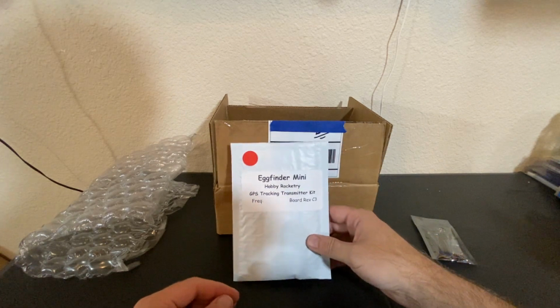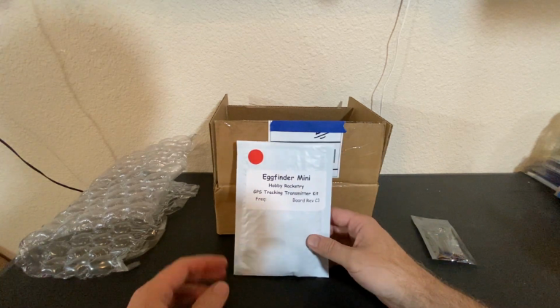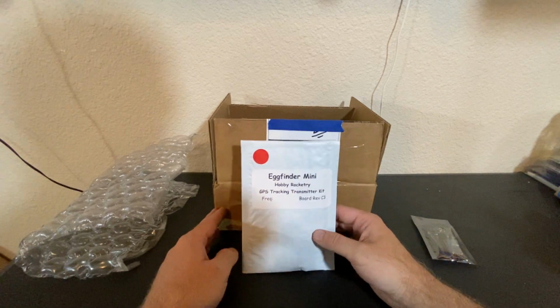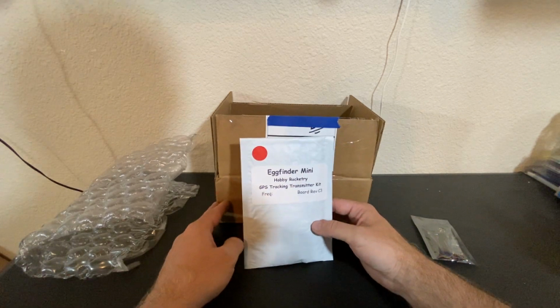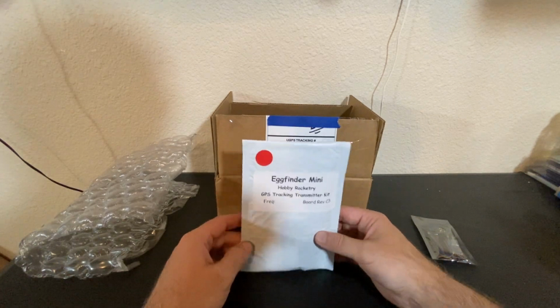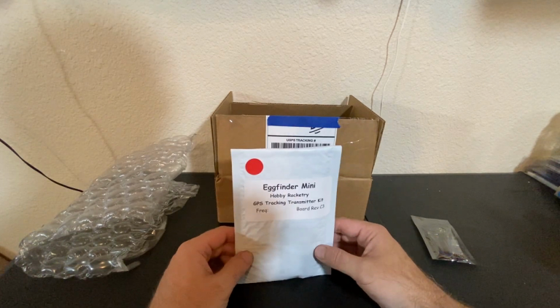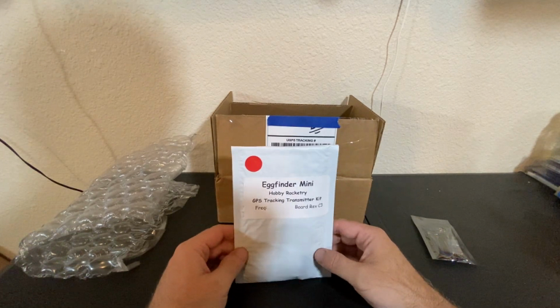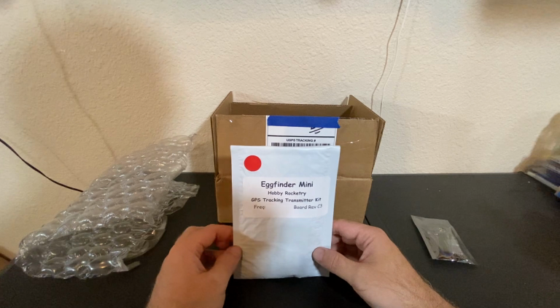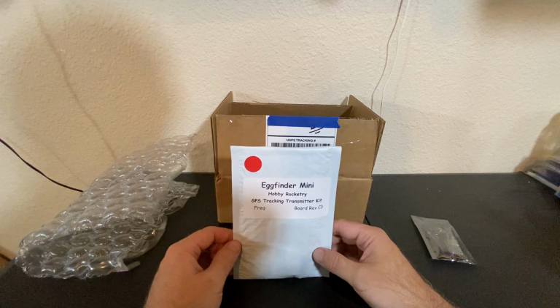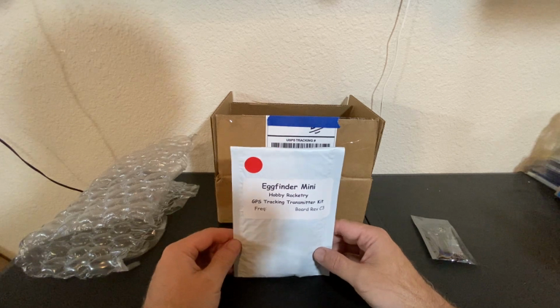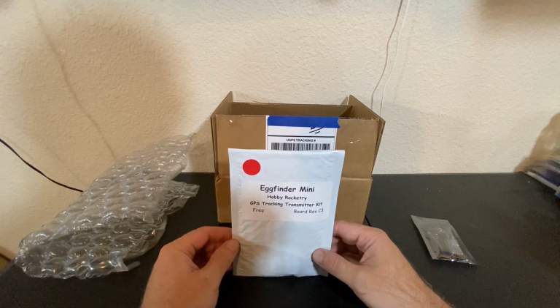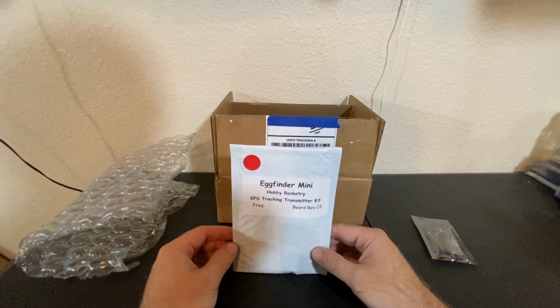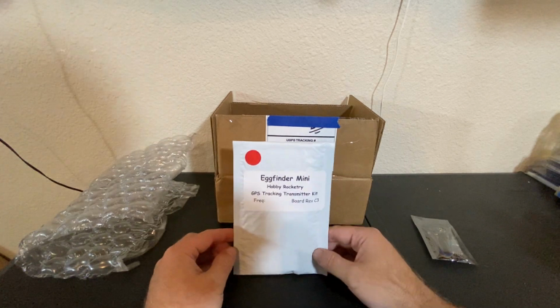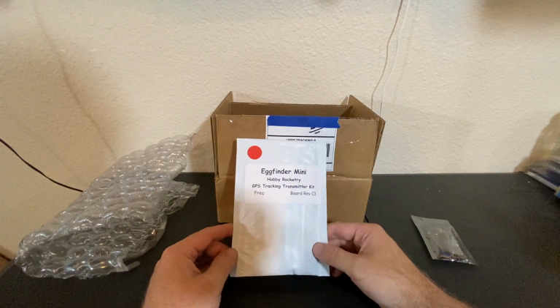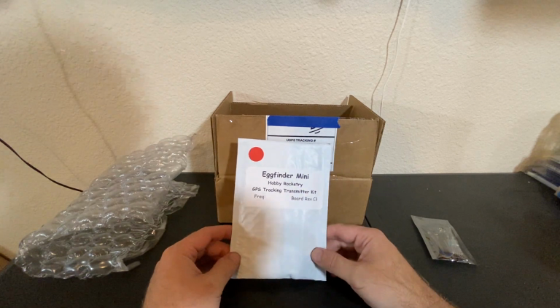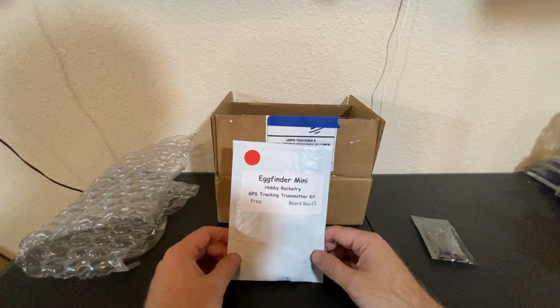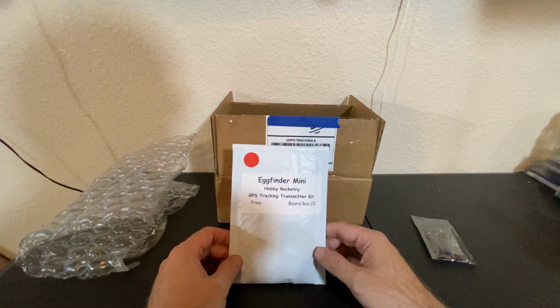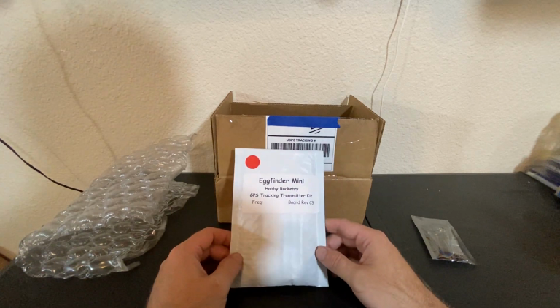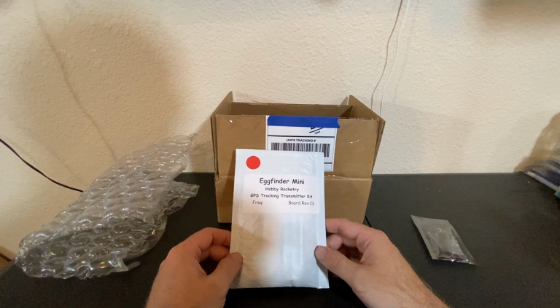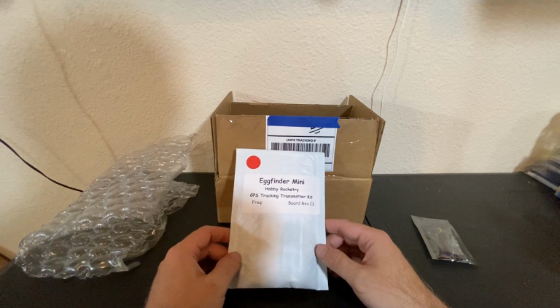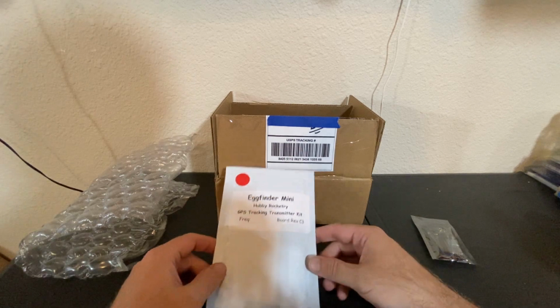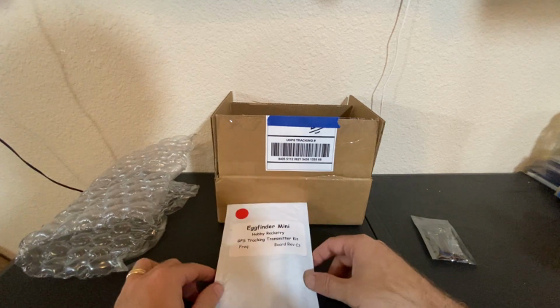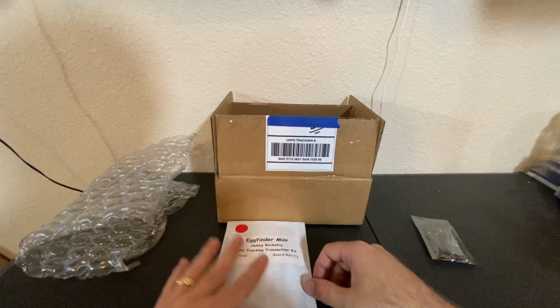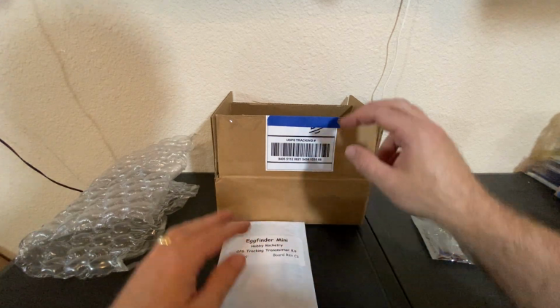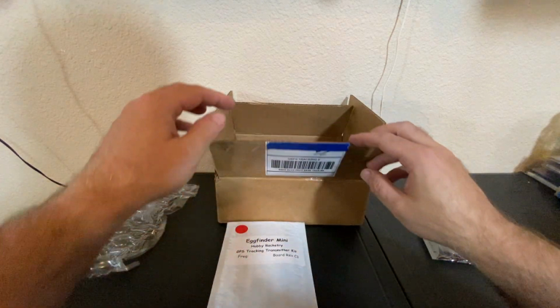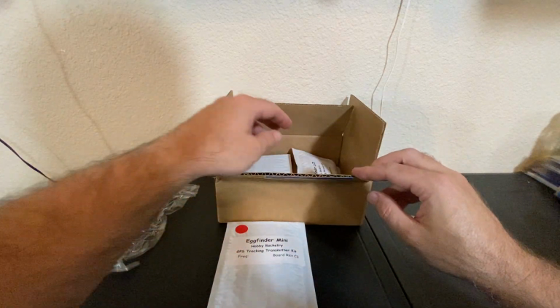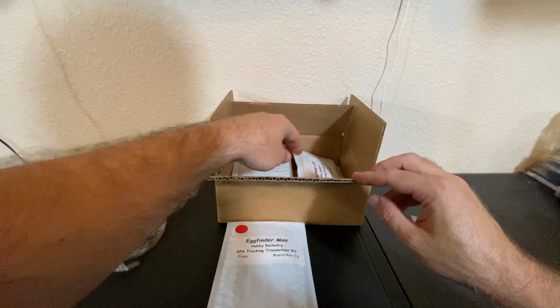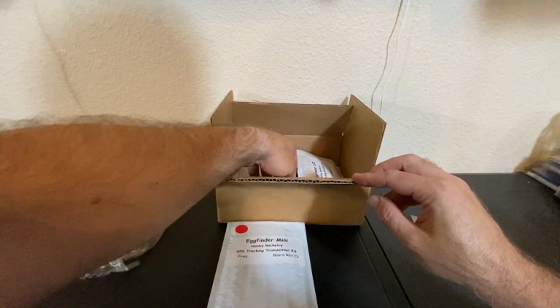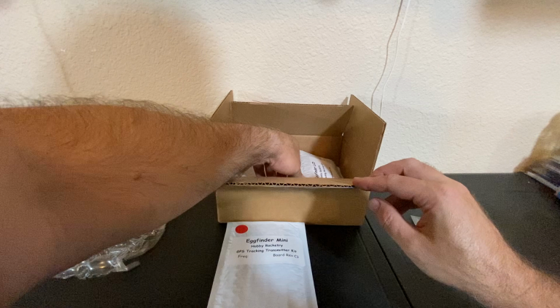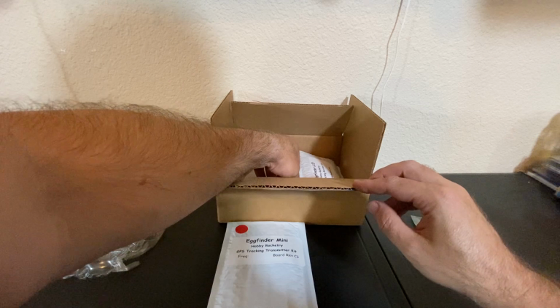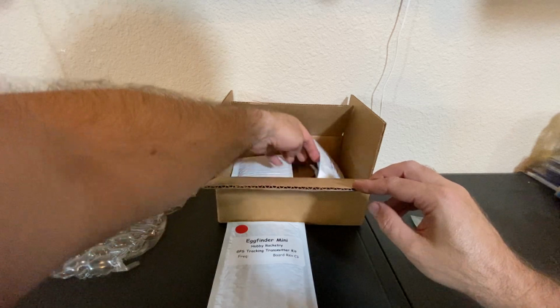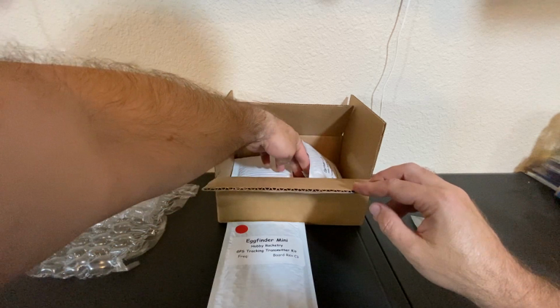I'm tired of losing my rockets, especially the stuff that goes to over 2,000 feet. I think Joe will appreciate me having this as well. So next time he comes out here, hopefully this will be up and running. So I got a GPS tracking kit.